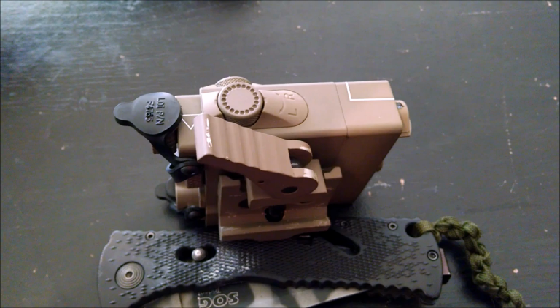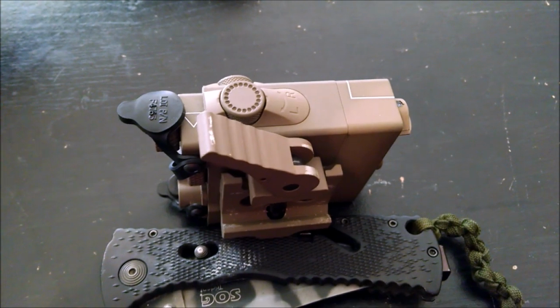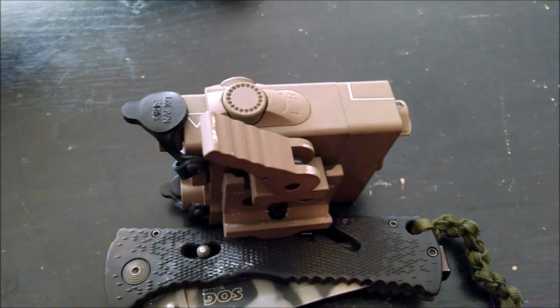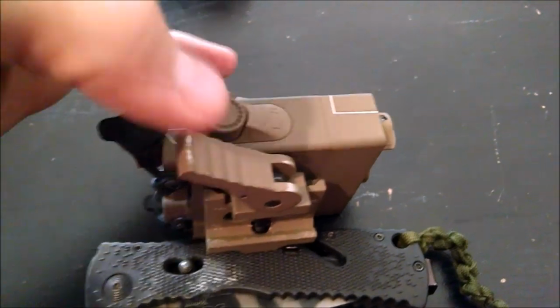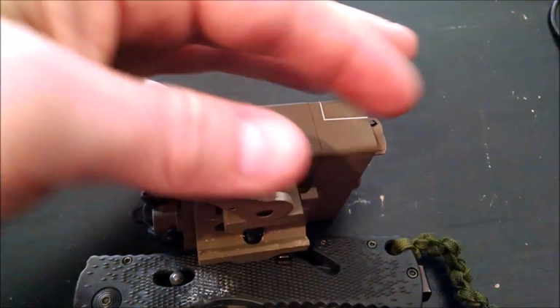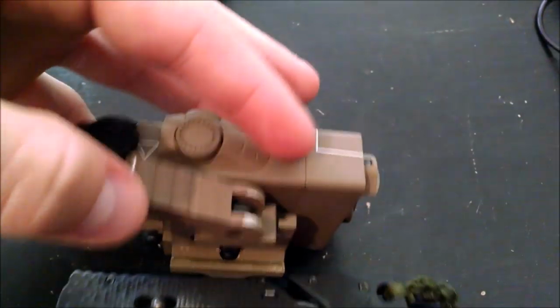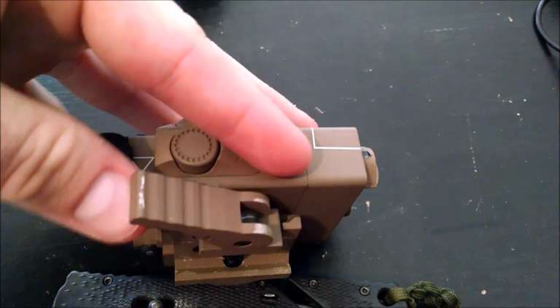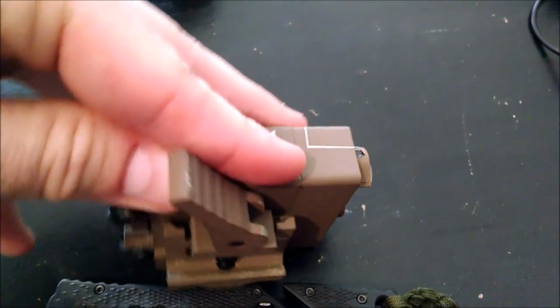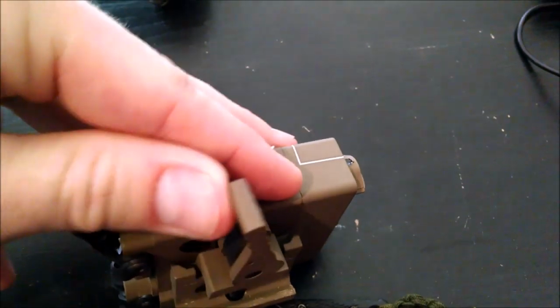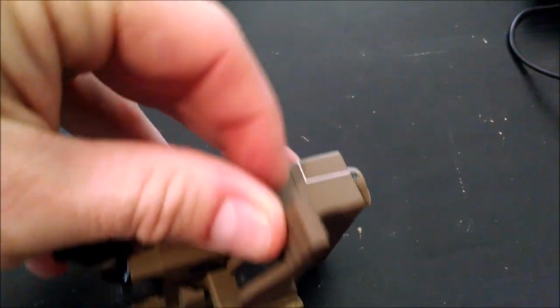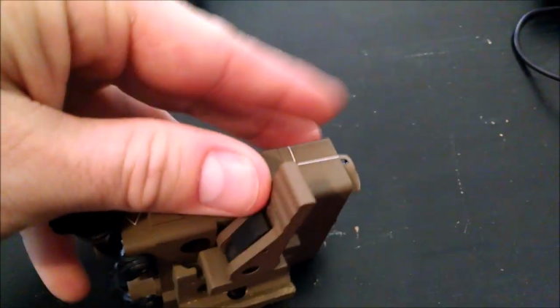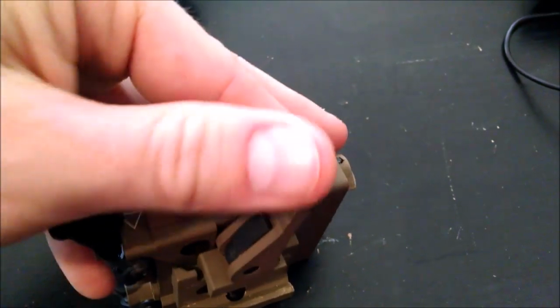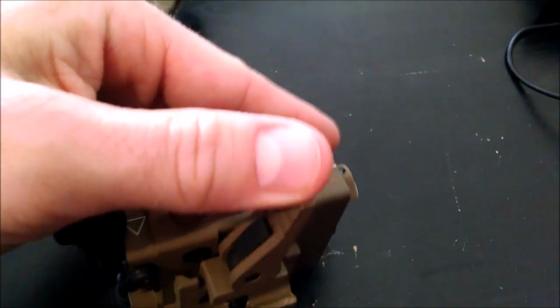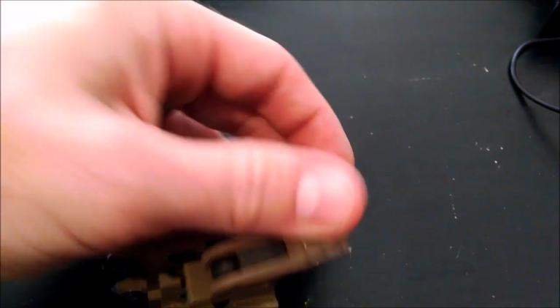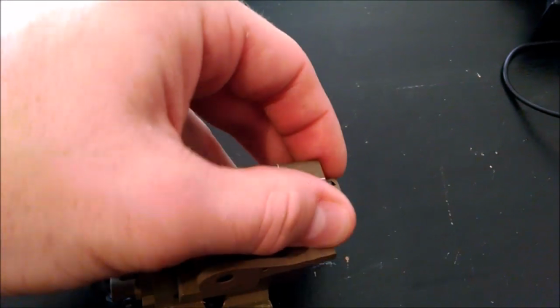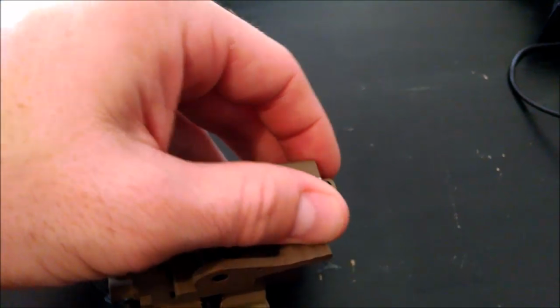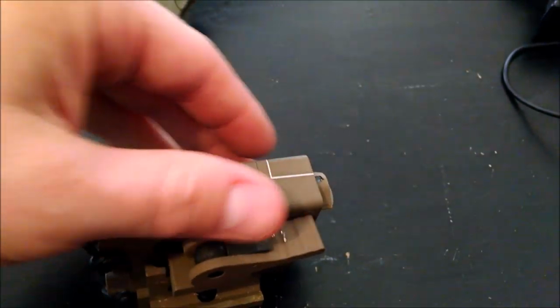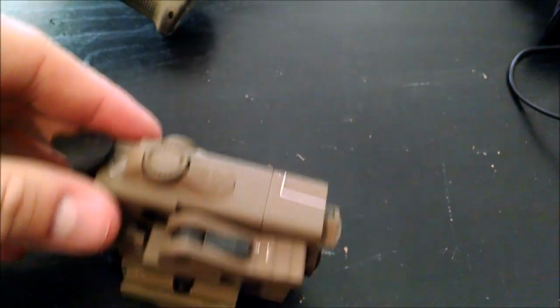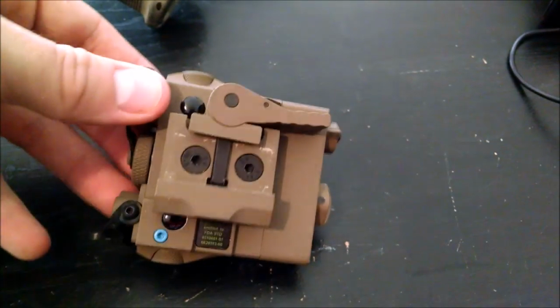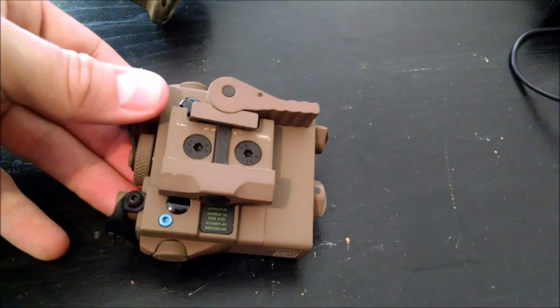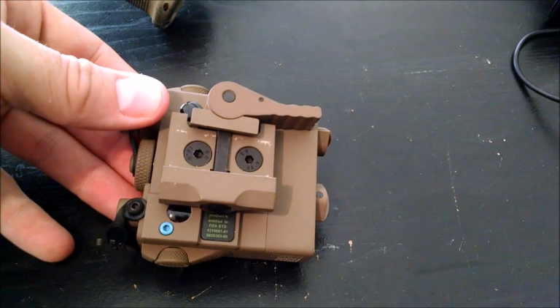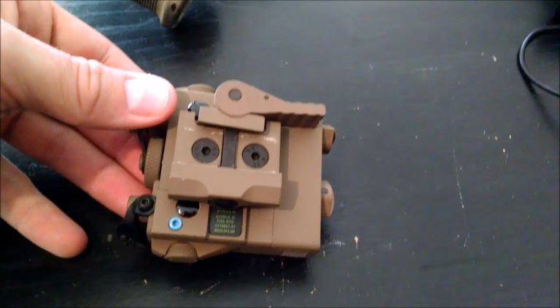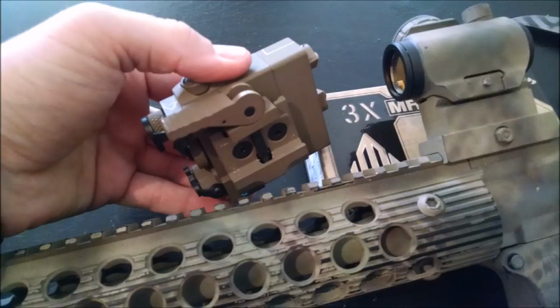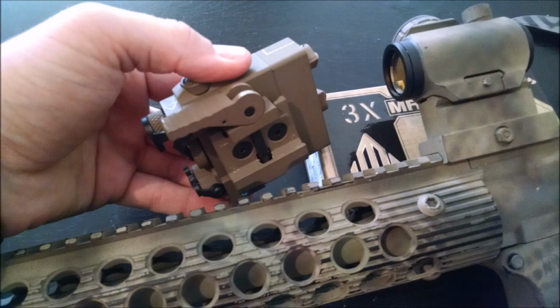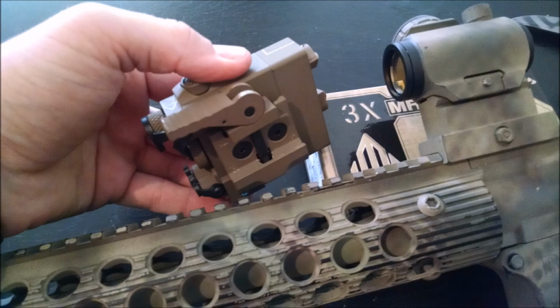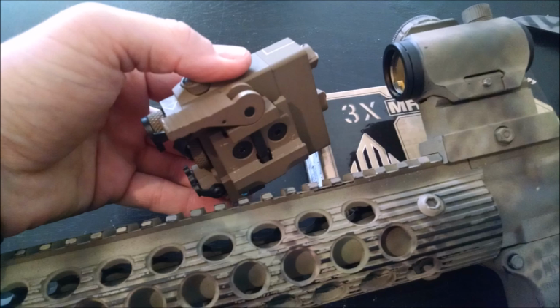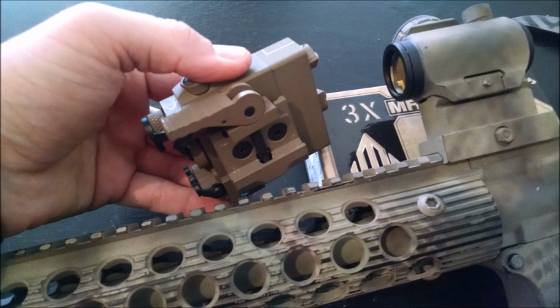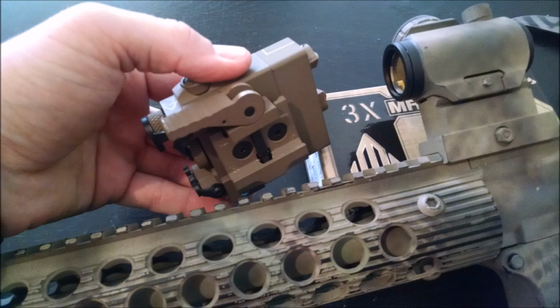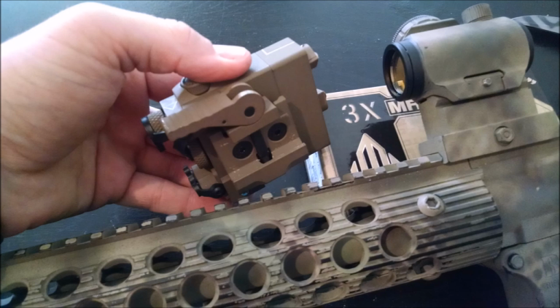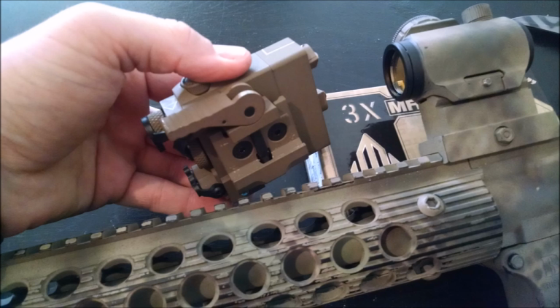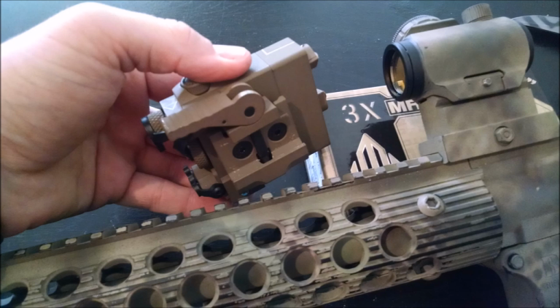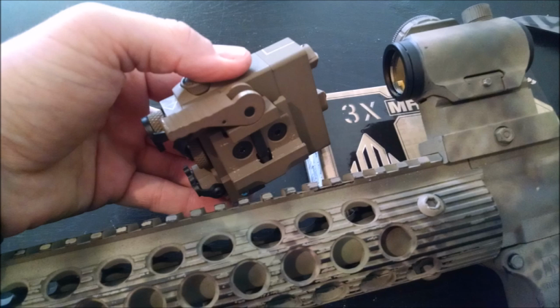Moving the QD towards the muzzle unlocks the device; pushing it towards the receiver of the weapon will lock it with the built-in QD lock. The laser will mount to any 1913 Picatinny rail system.